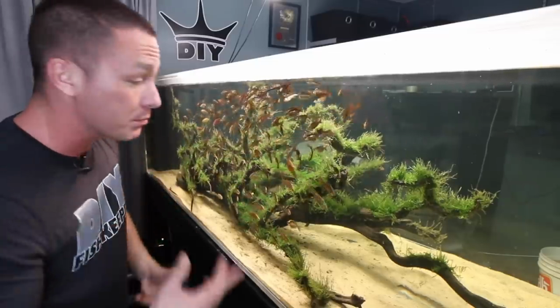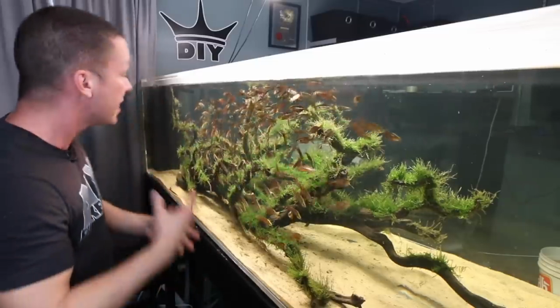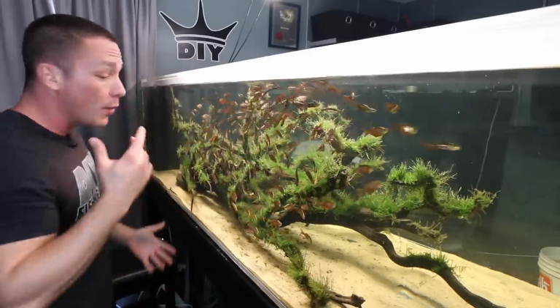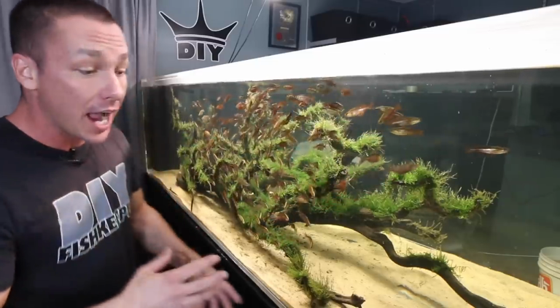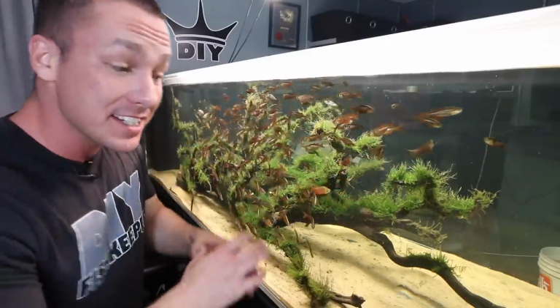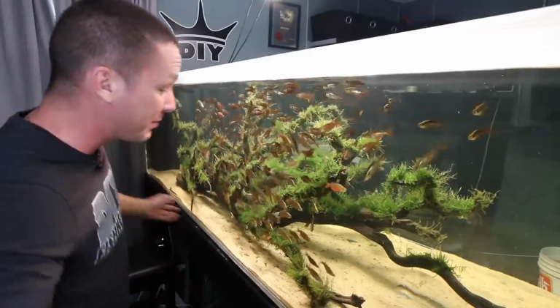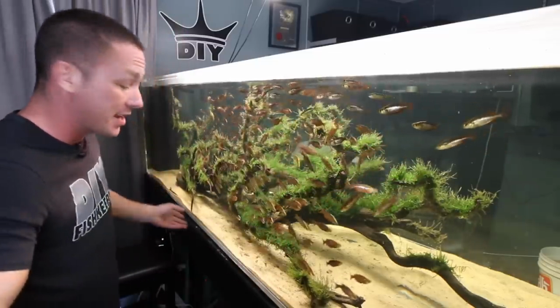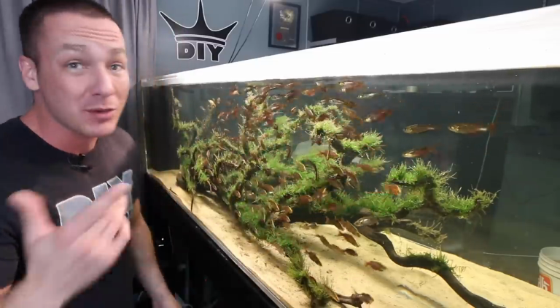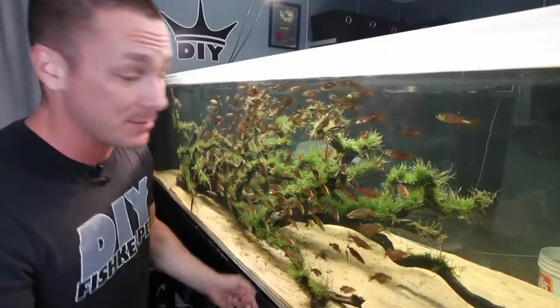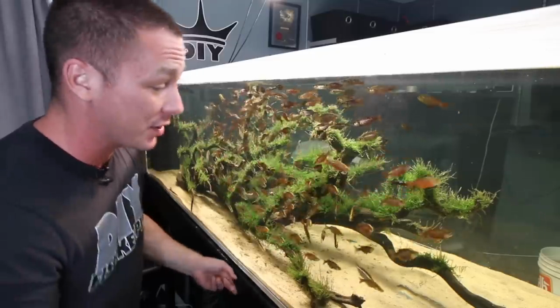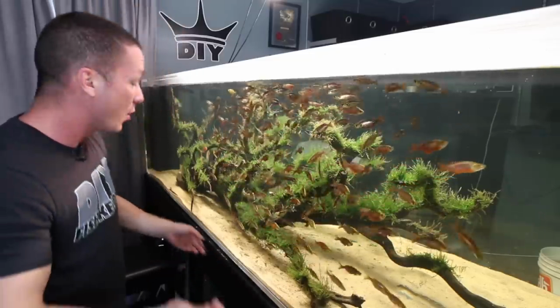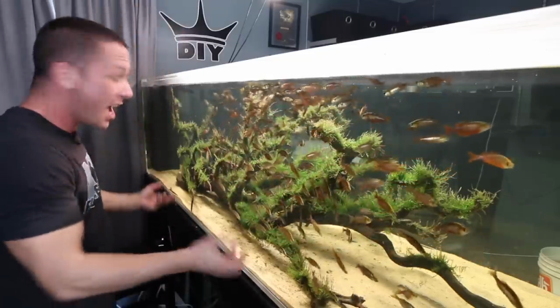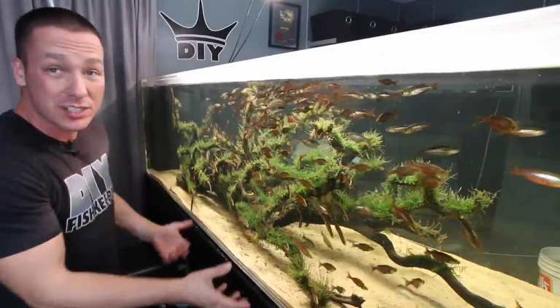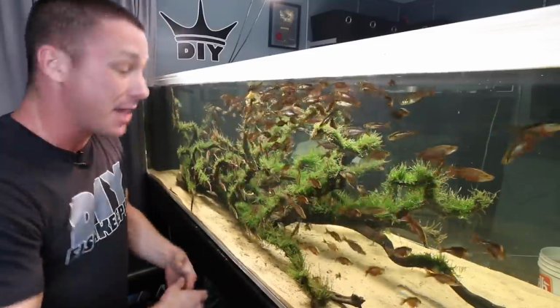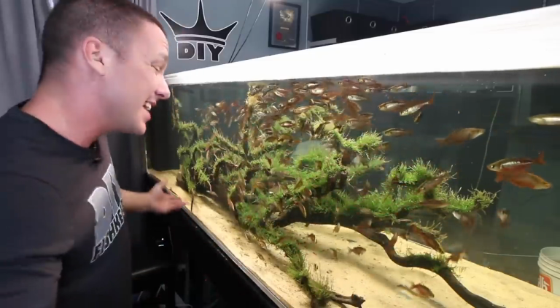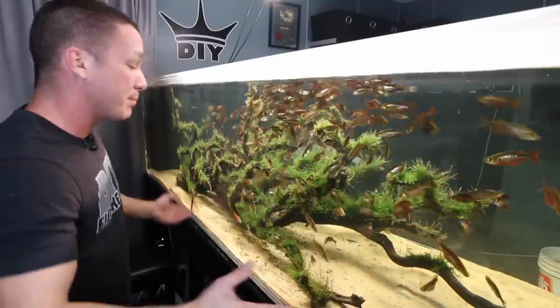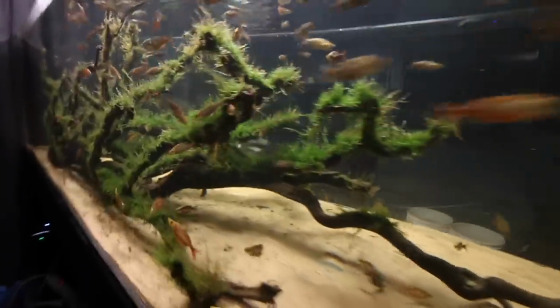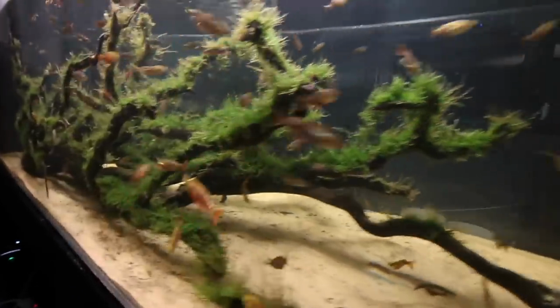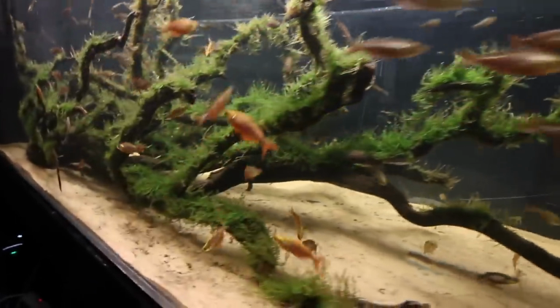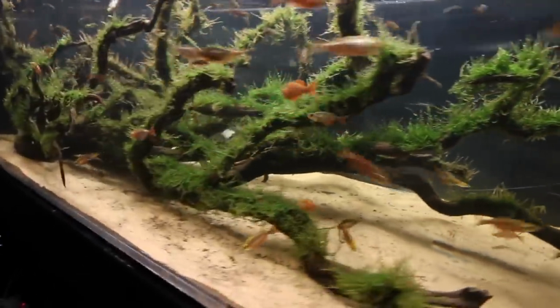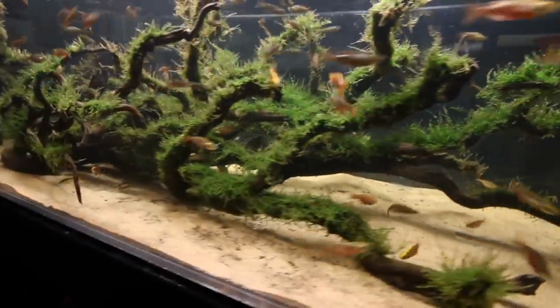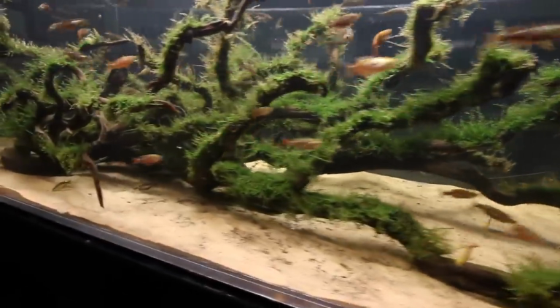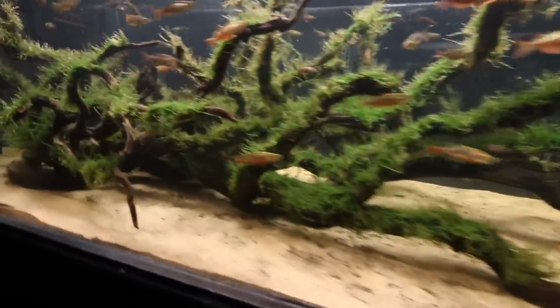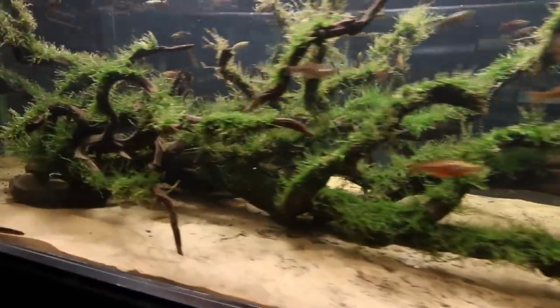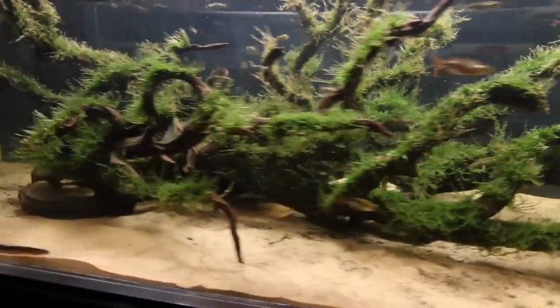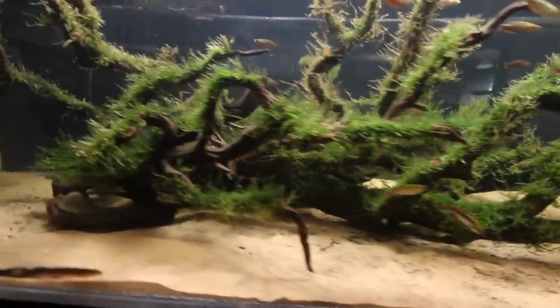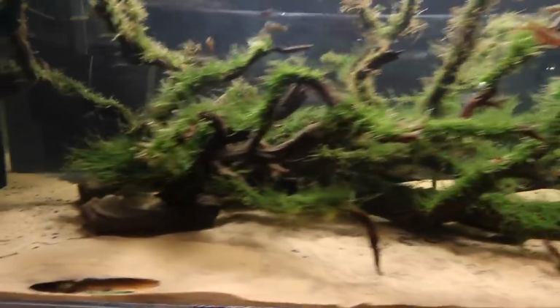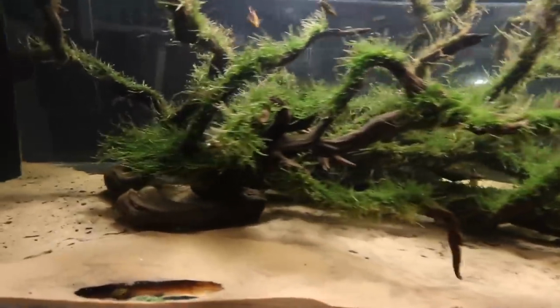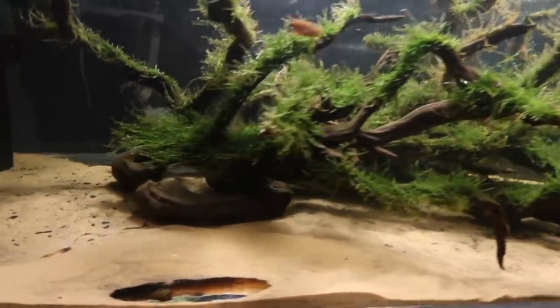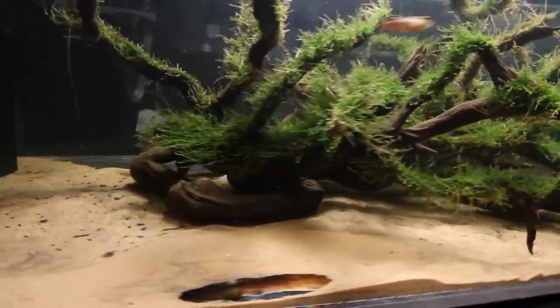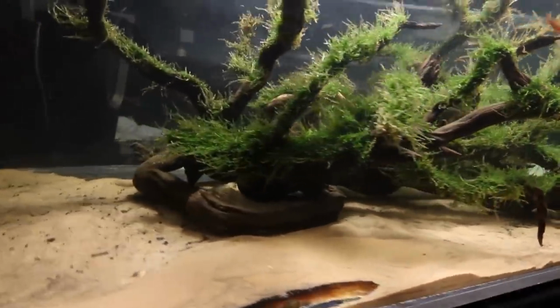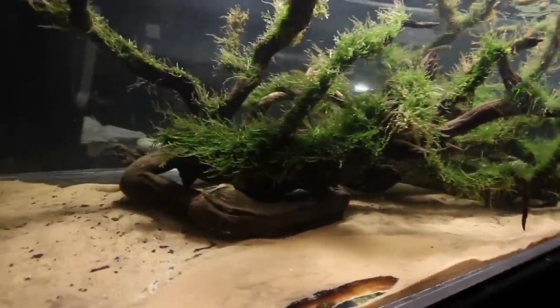We already removed all of the planted tank soil from the back and all of the other plants. However, I needed to clean up the sand but that was extremely difficult. I got most of it, but it's not perfect. When the ray gets in here and she's fluttering all over the sand, she'll bring it up and it'll get sucked into the sump where I can take care of it.